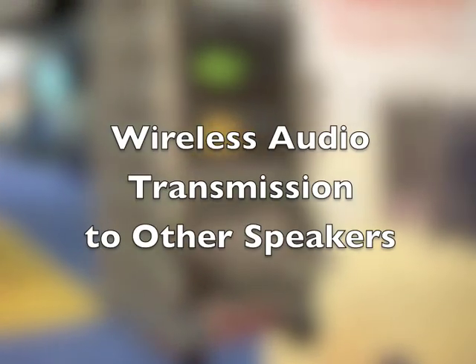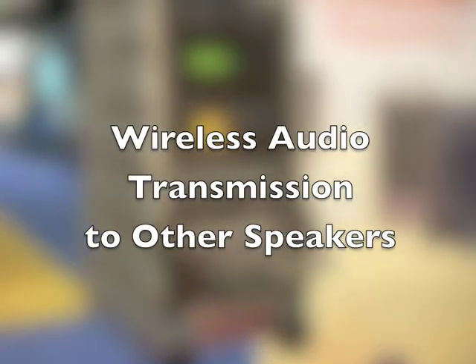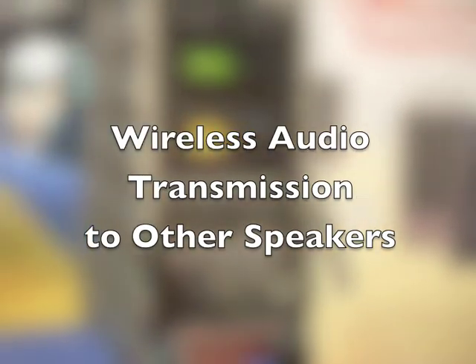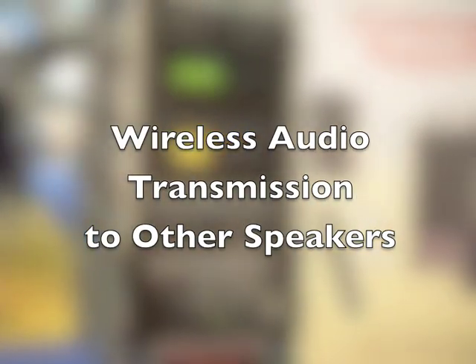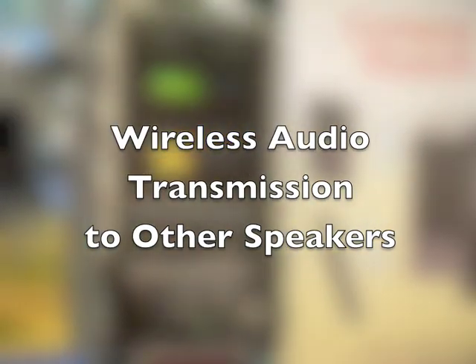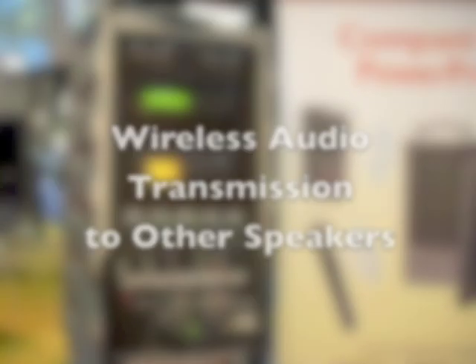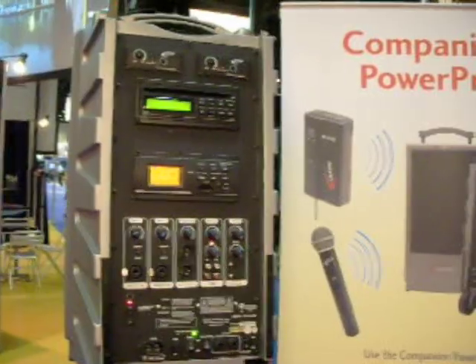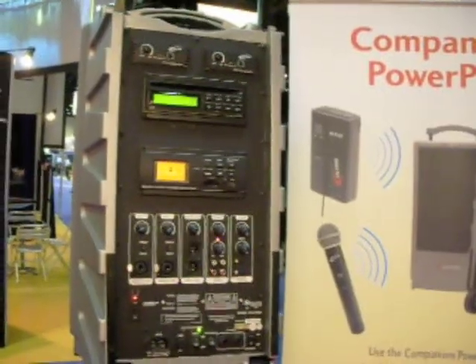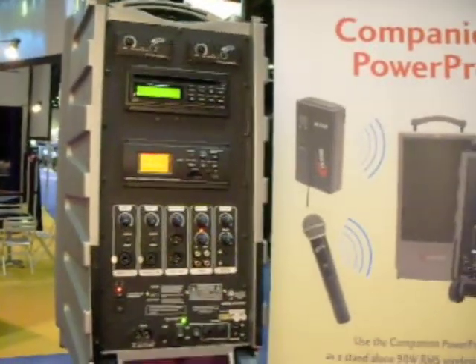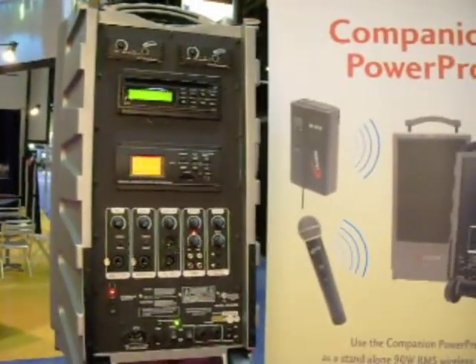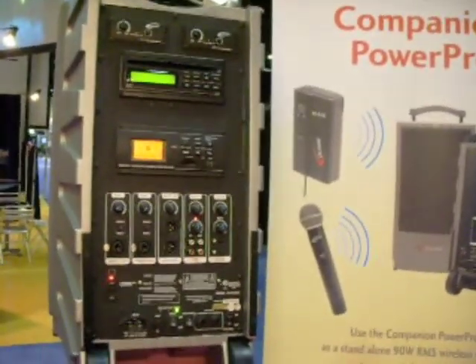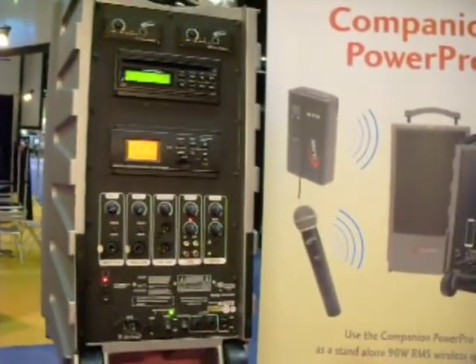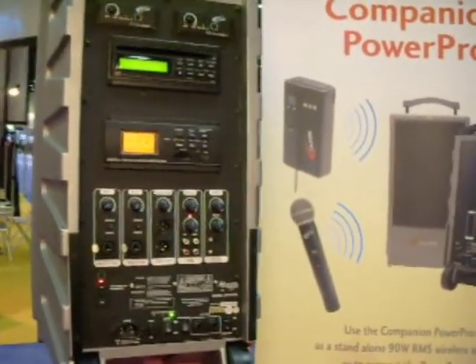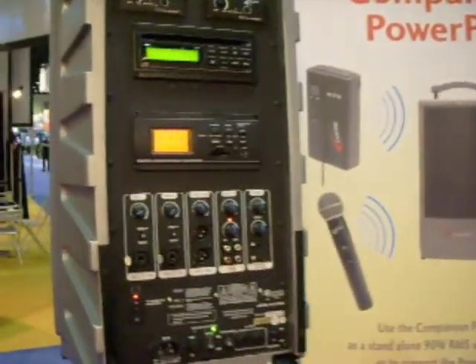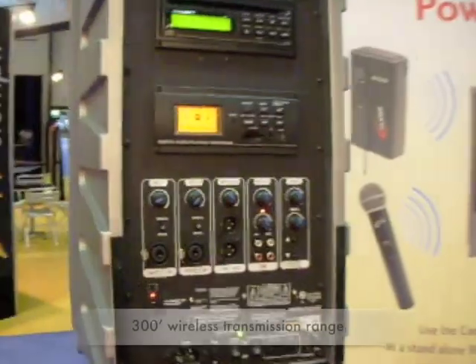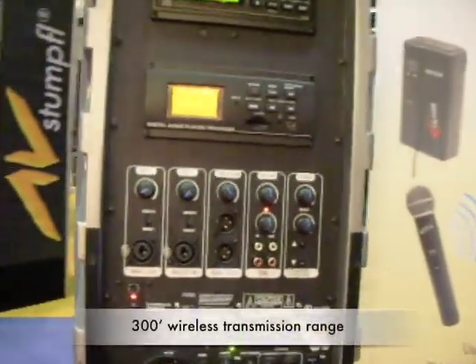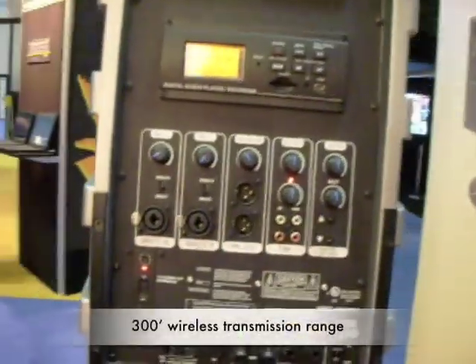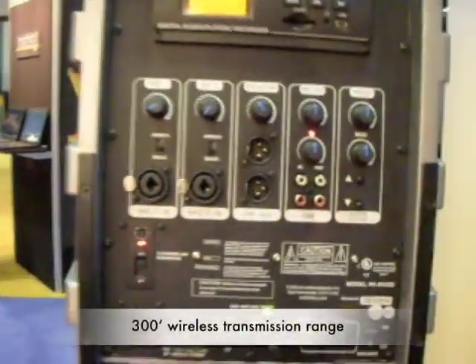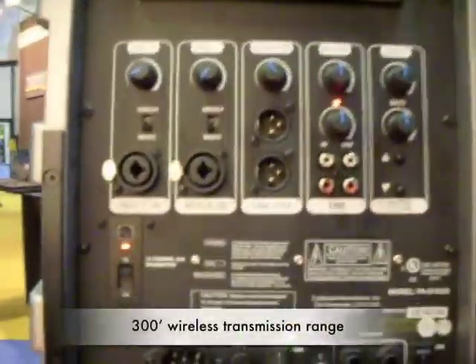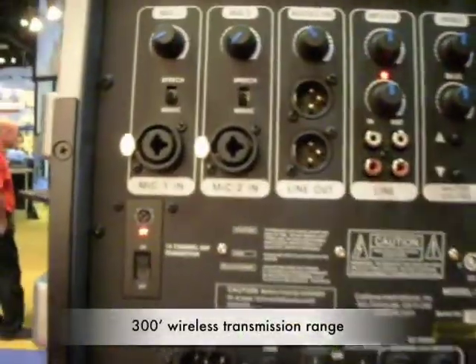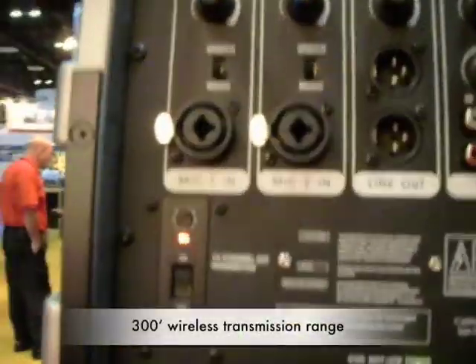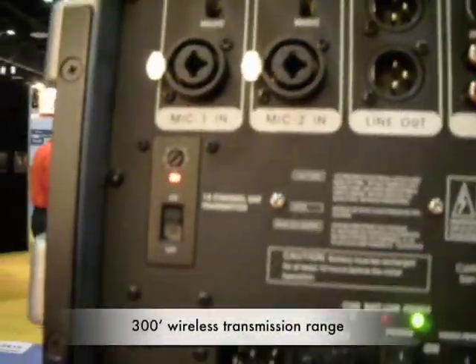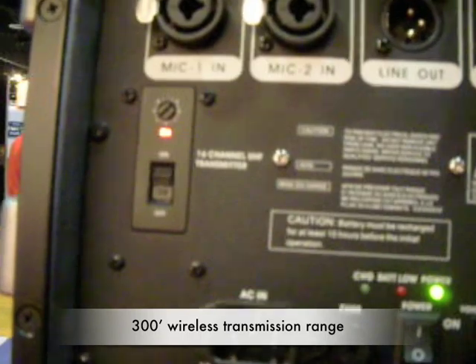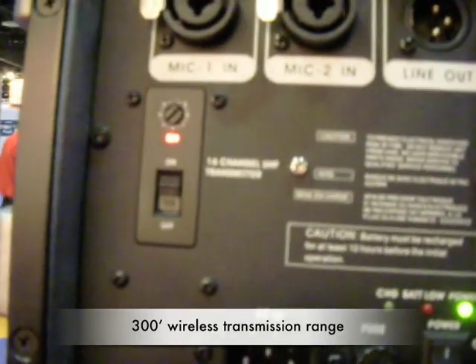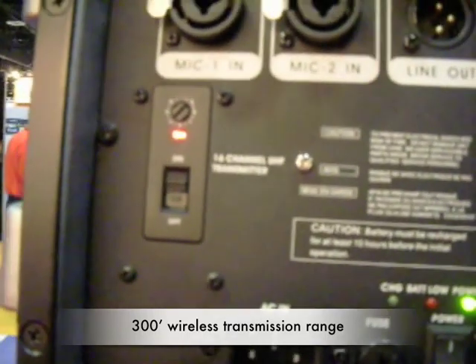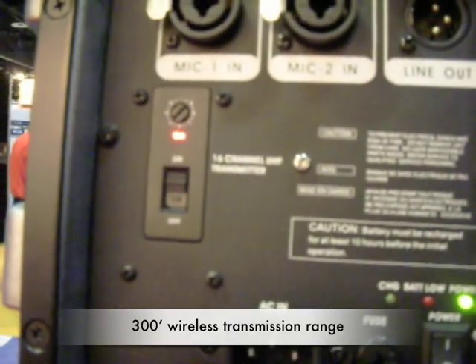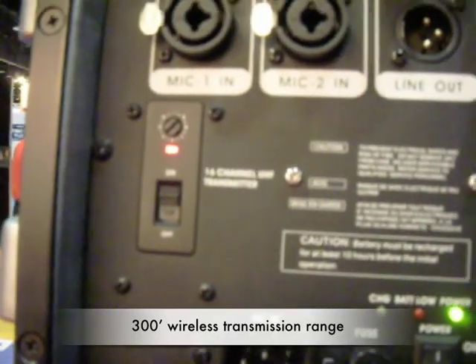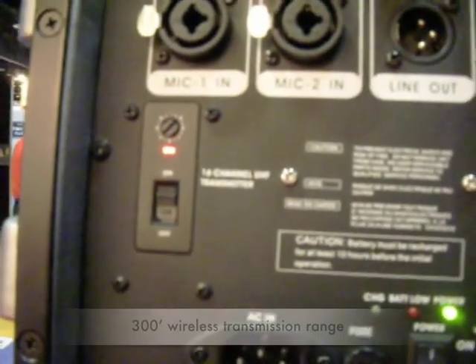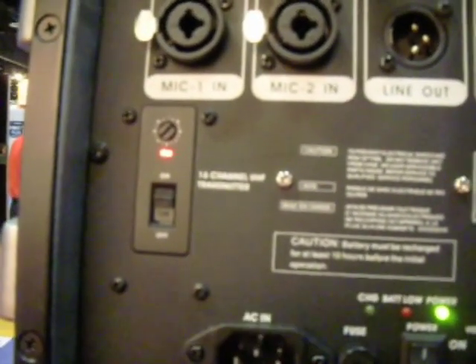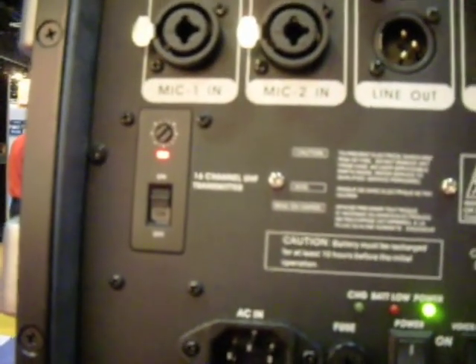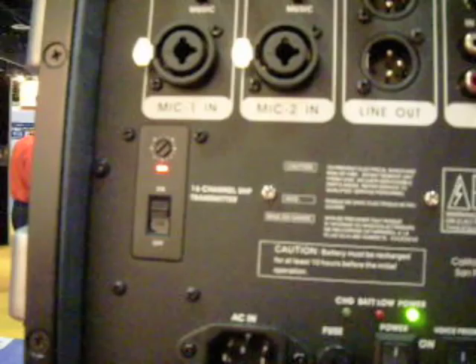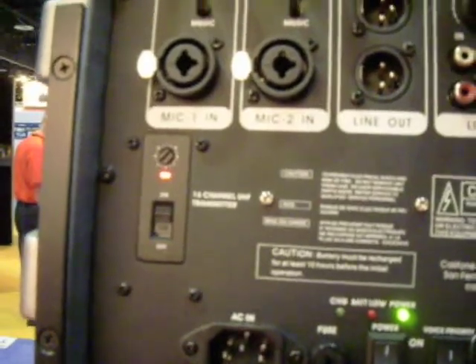One feature on the rear of the PowerPro and FreedomPro portable PAs is the 300 foot wireless transmission to an unlimited number of powered companion speakers.